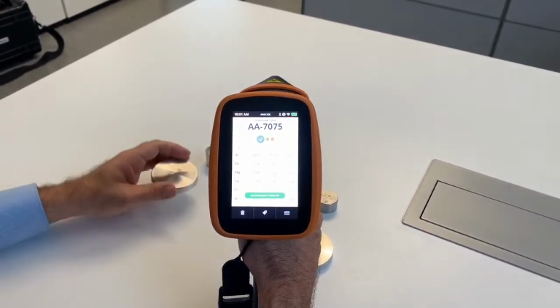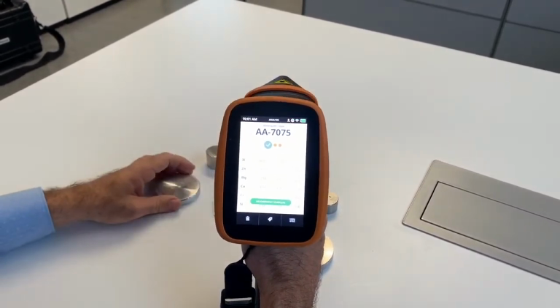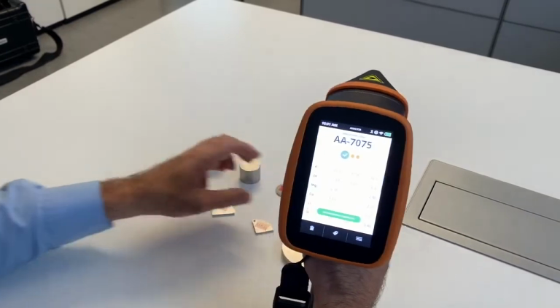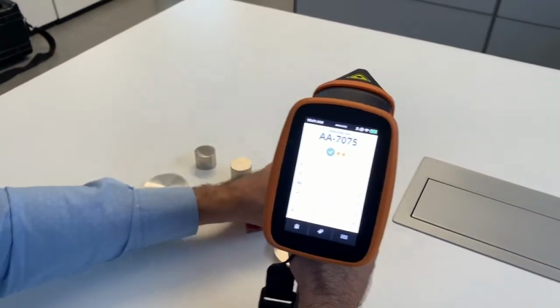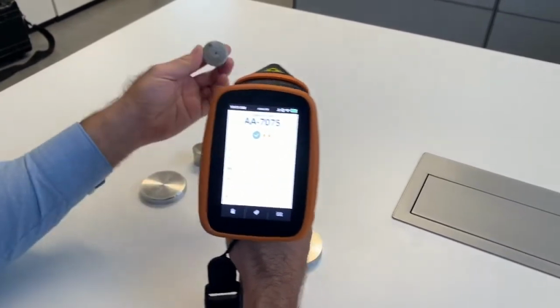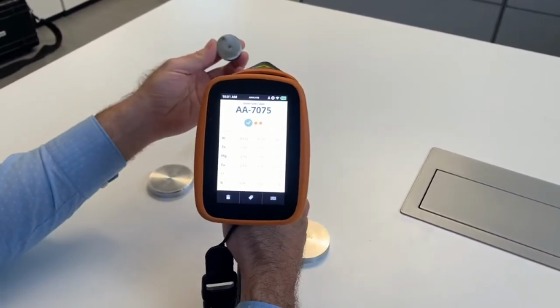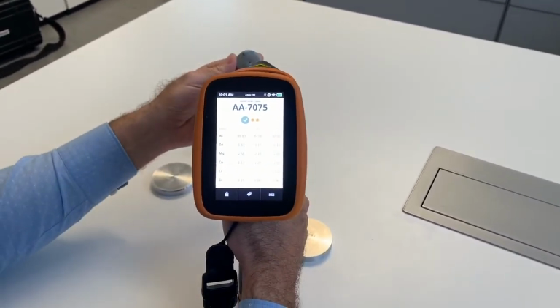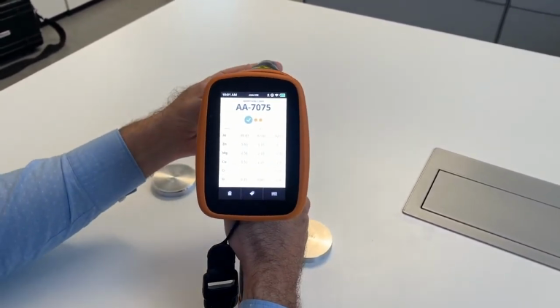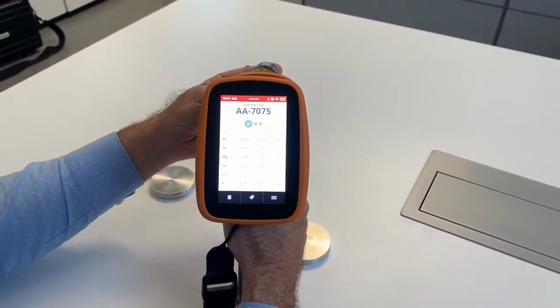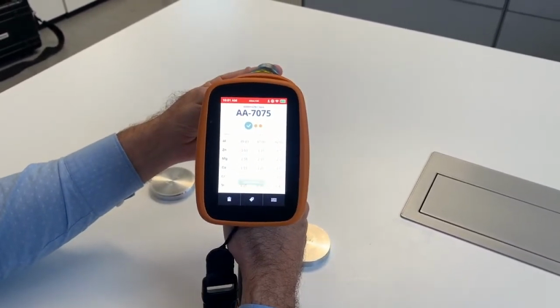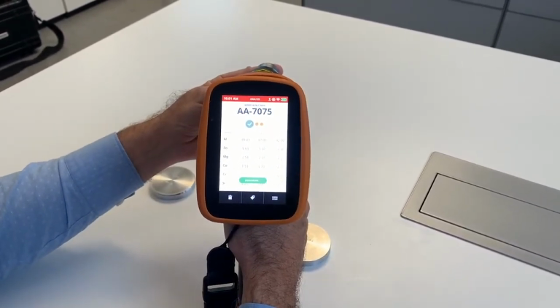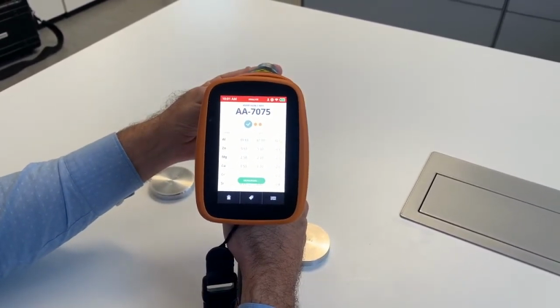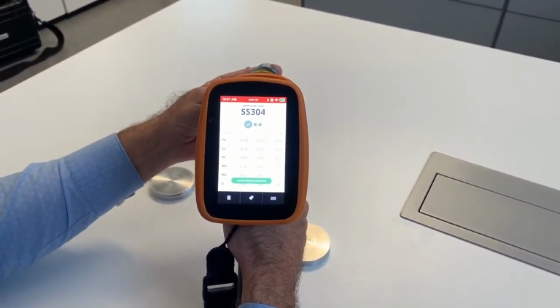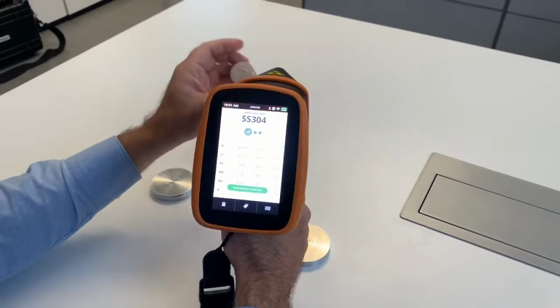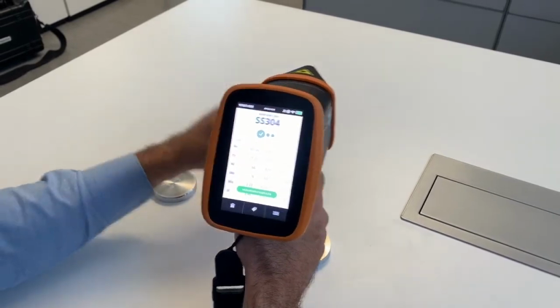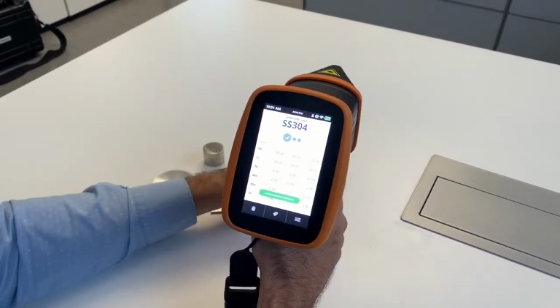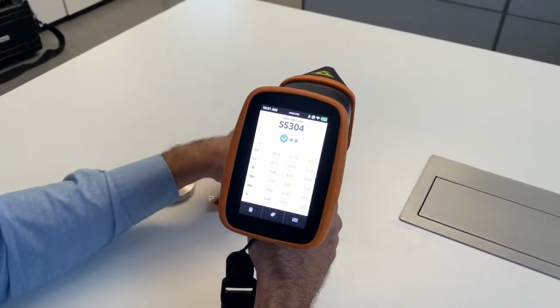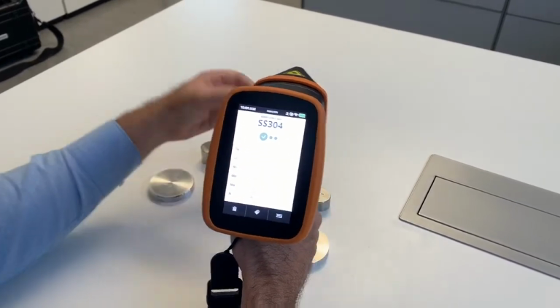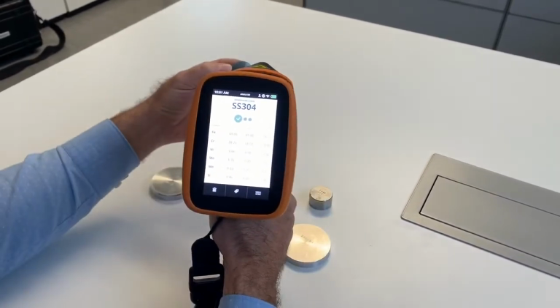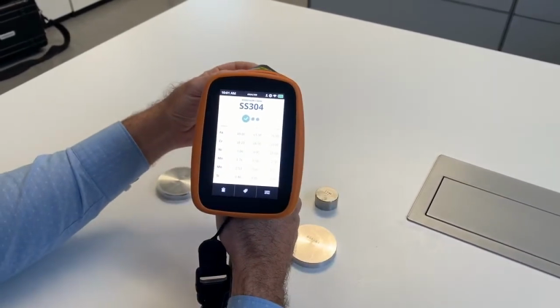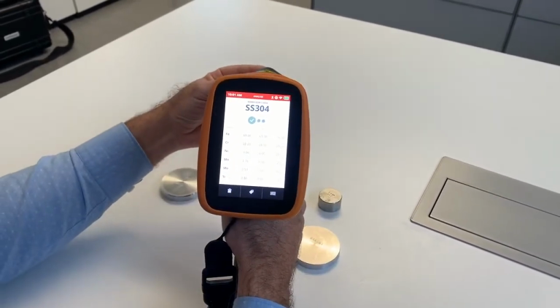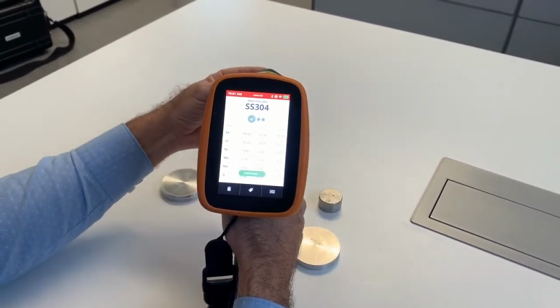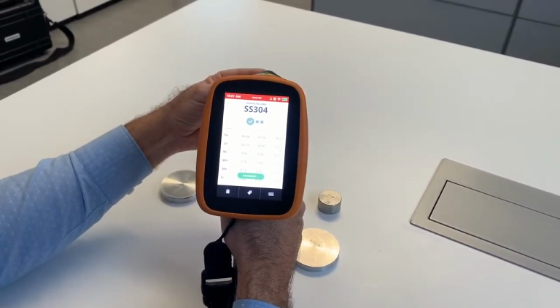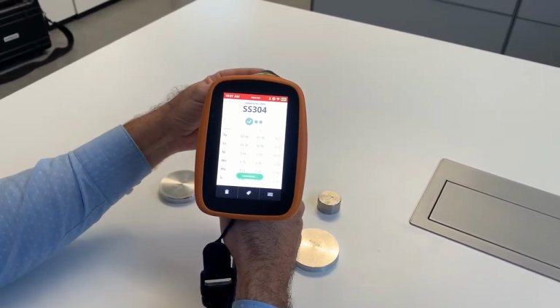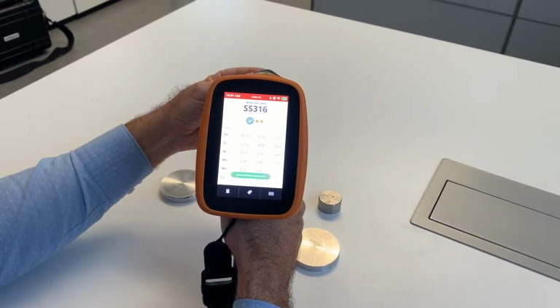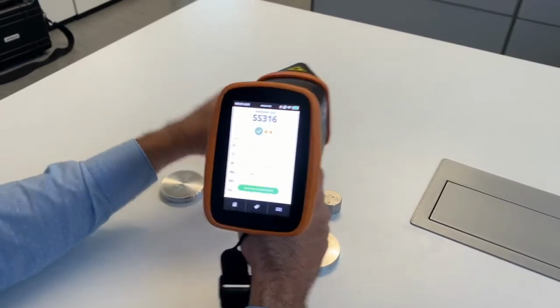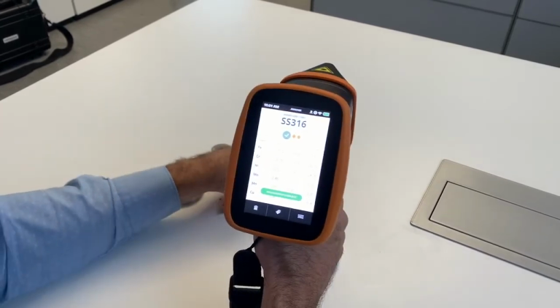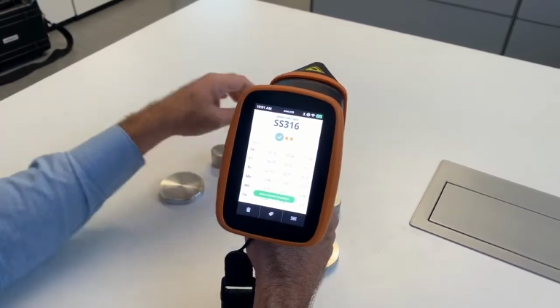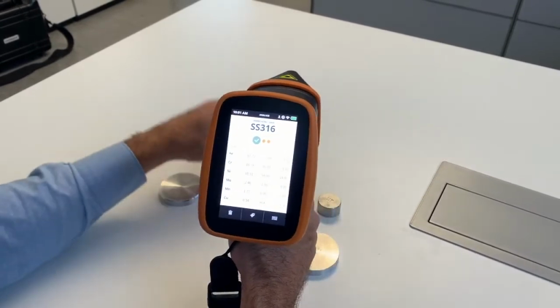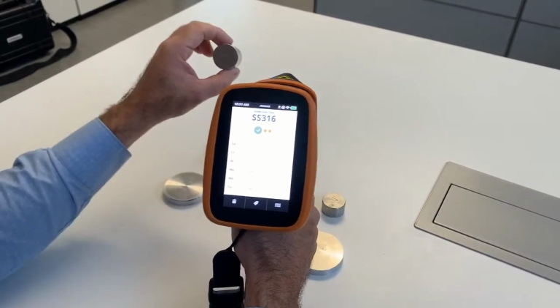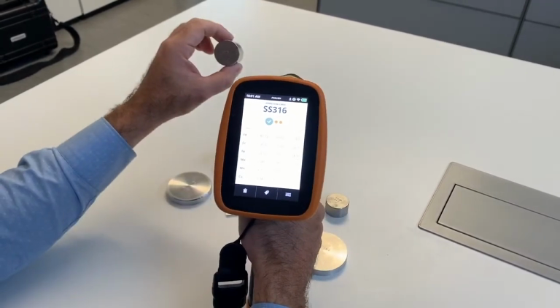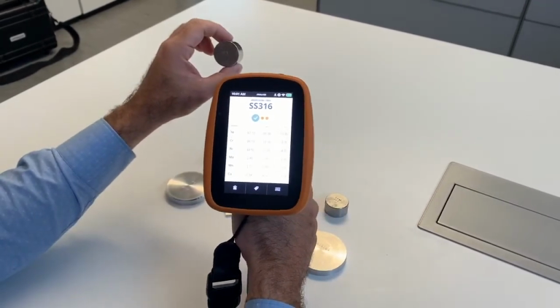Moving to steels. 304 stainless with chromium nickel. 316 chromium nickel and molybdenum. 321 with titanium.